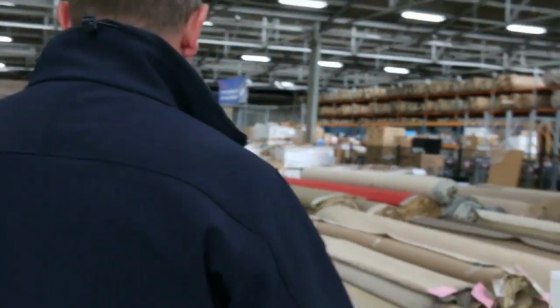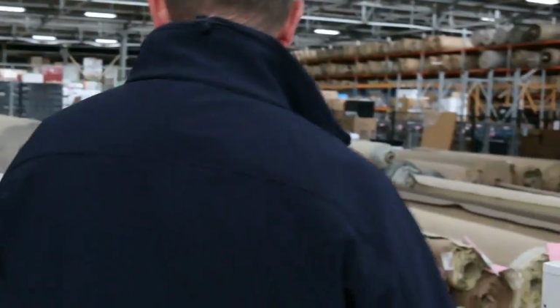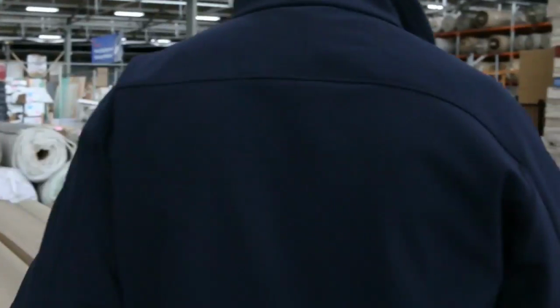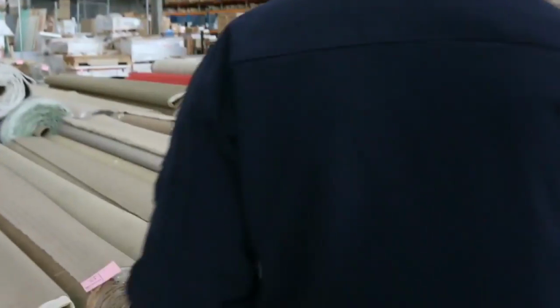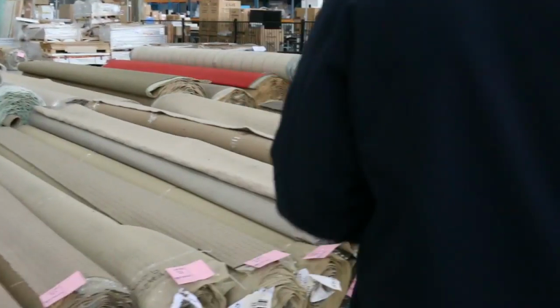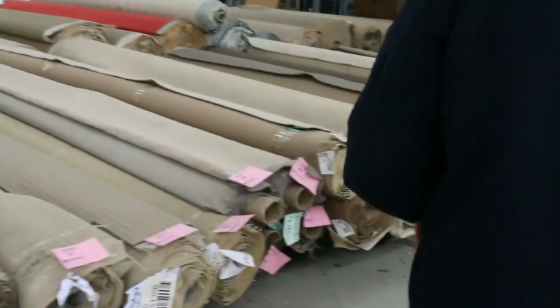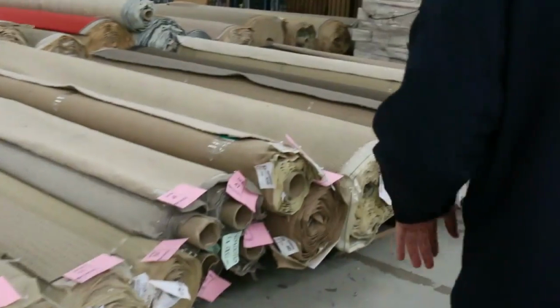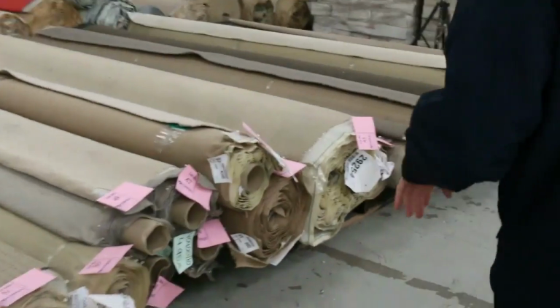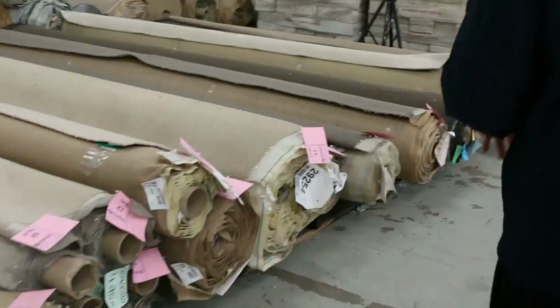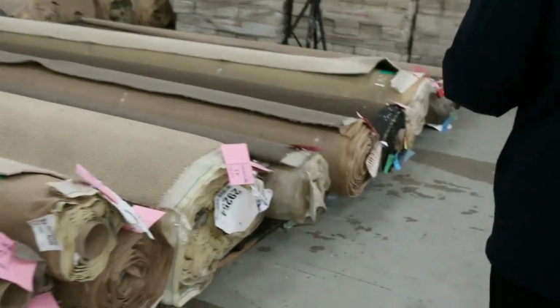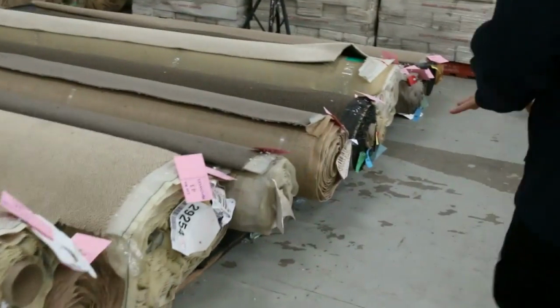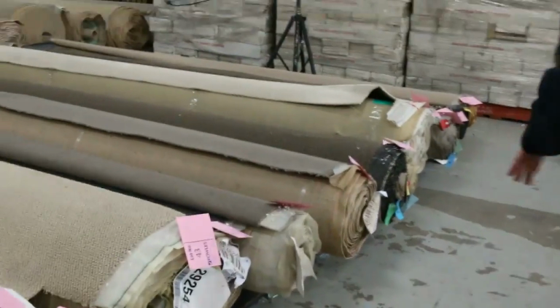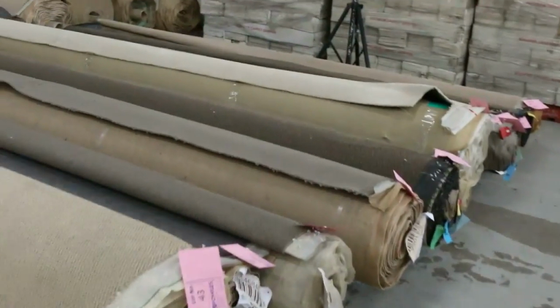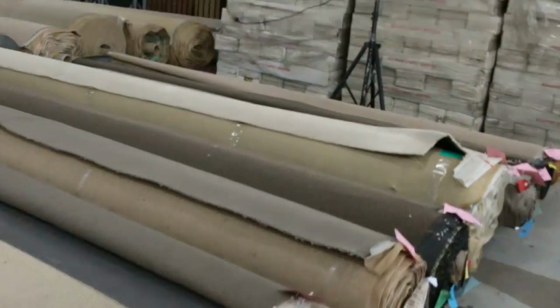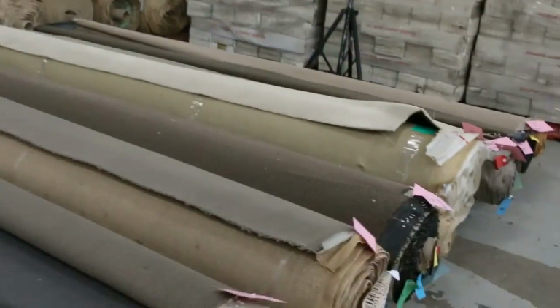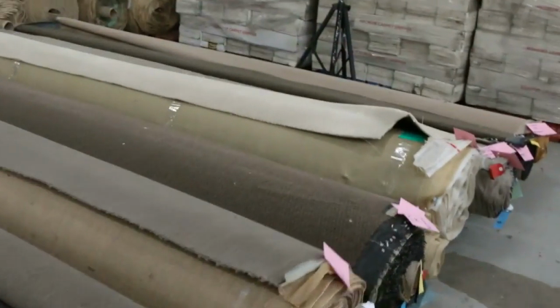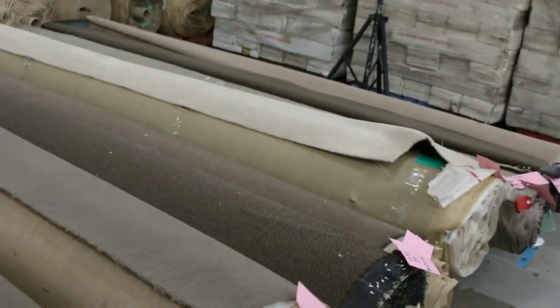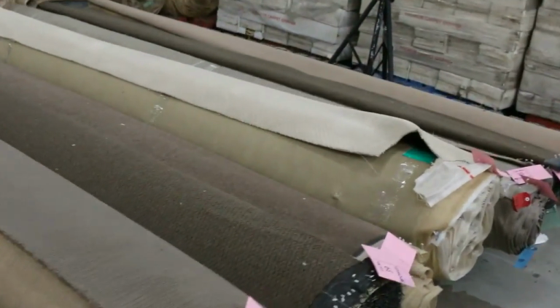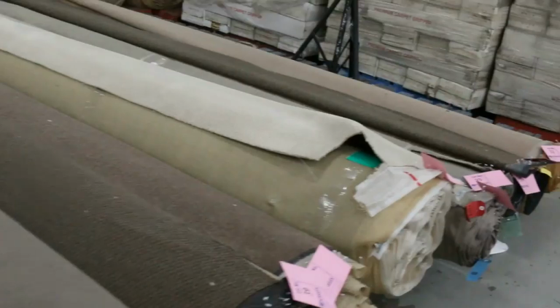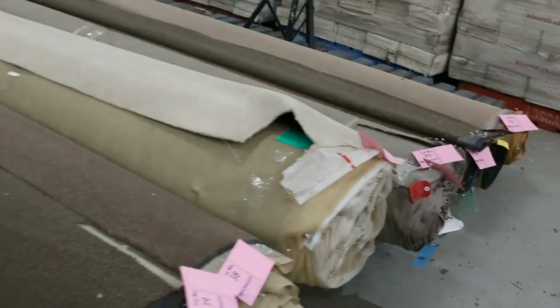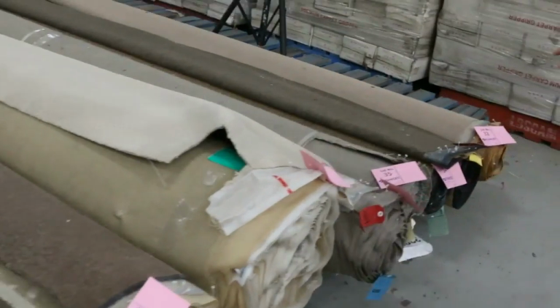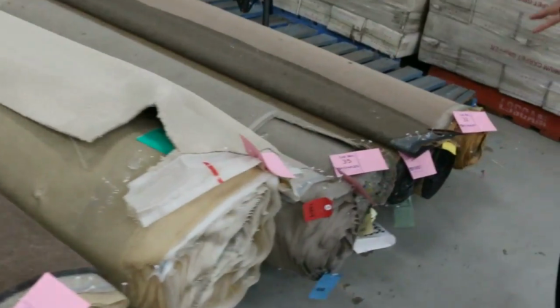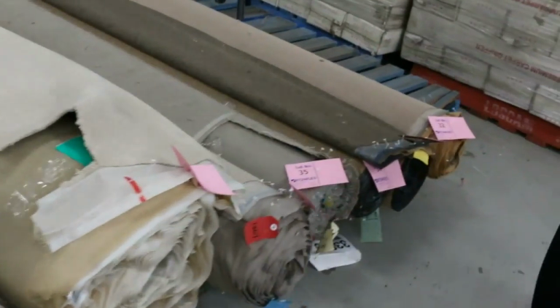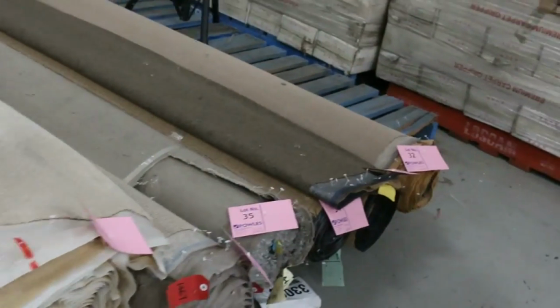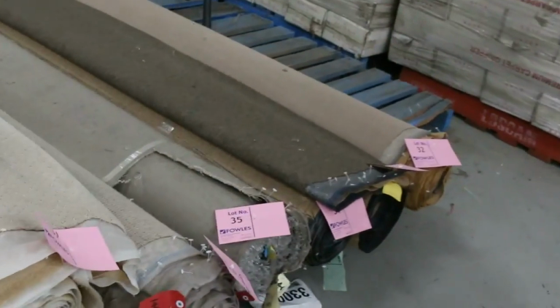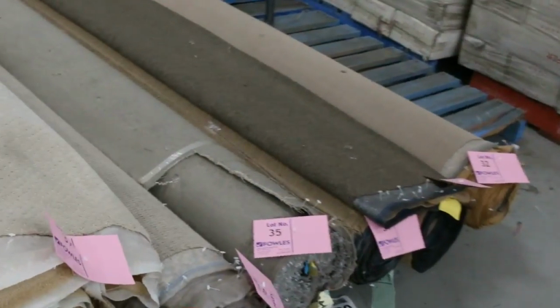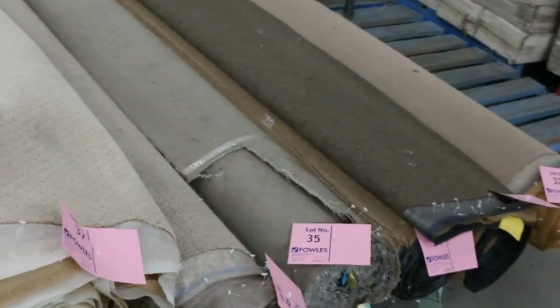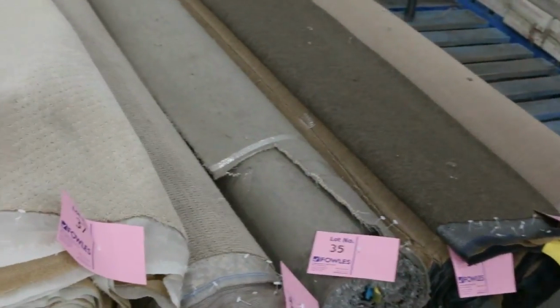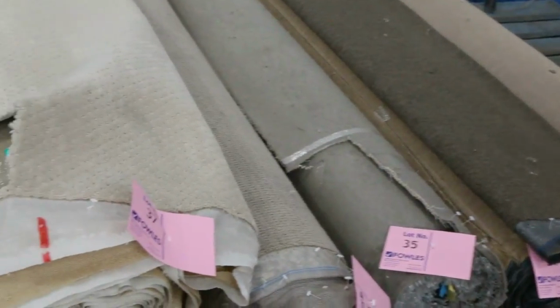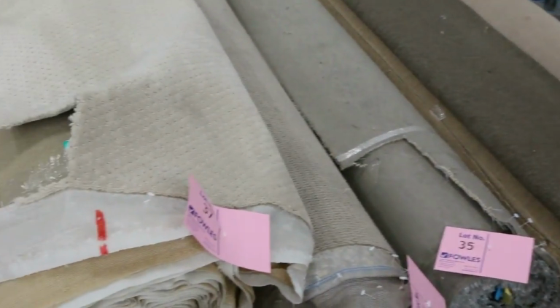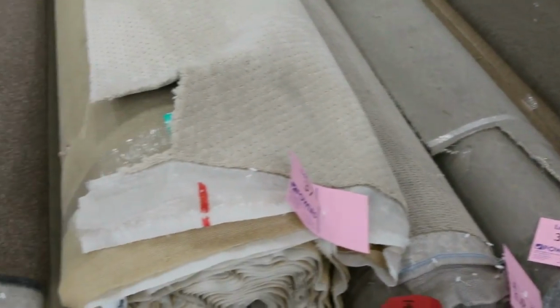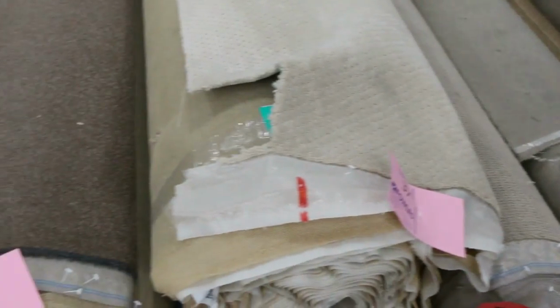Then we move into some bigger rolls over here. These rolls will go anywhere from 5 to 10 meters — great range of colors and styles.